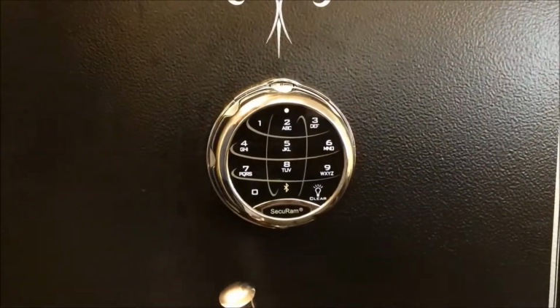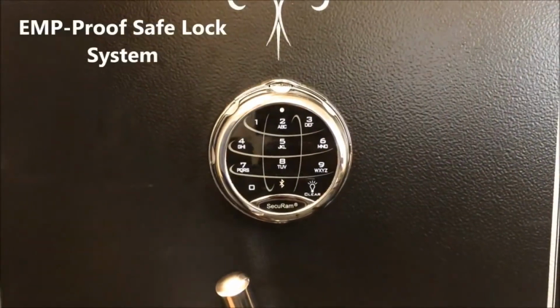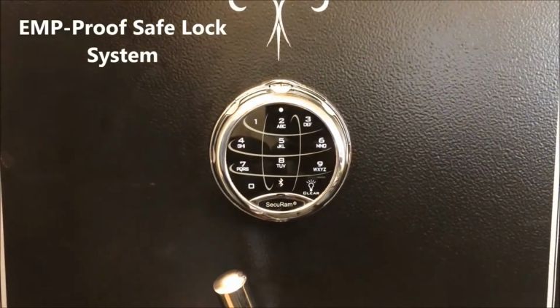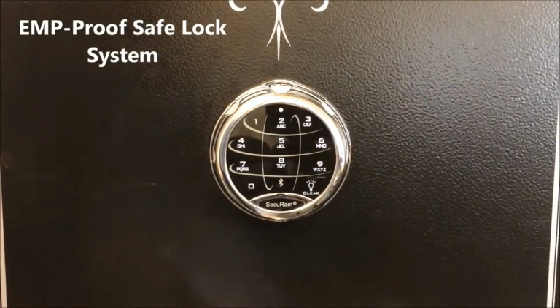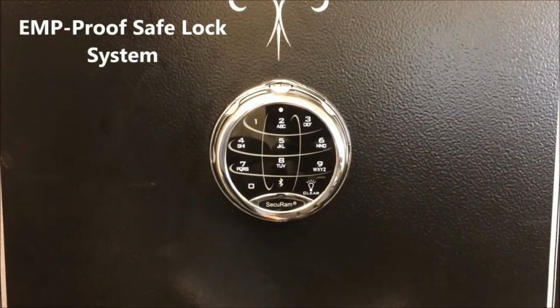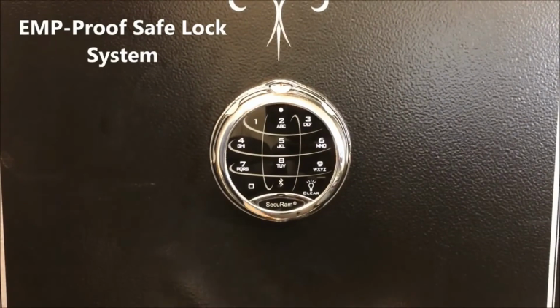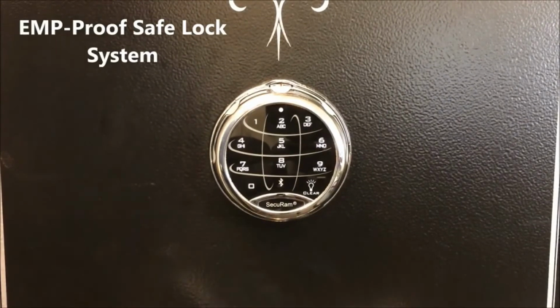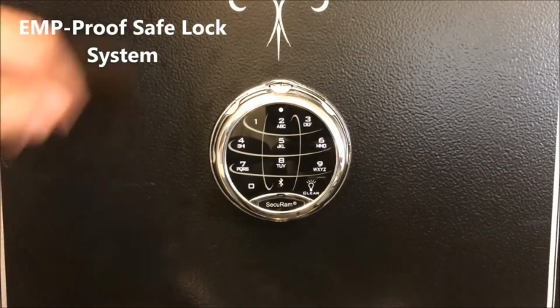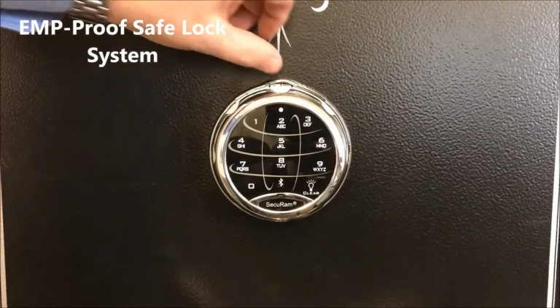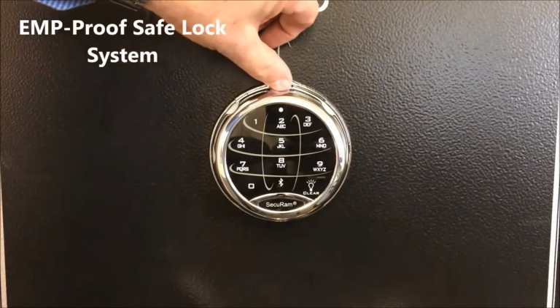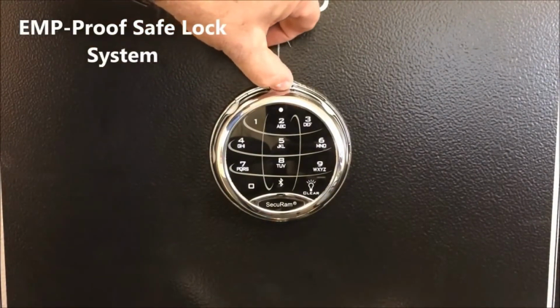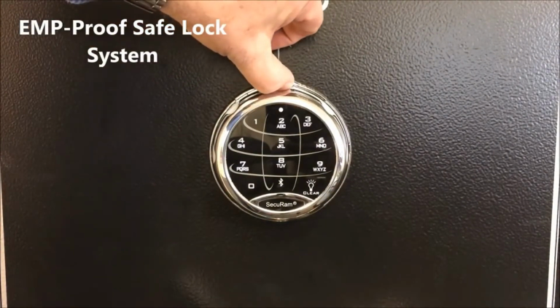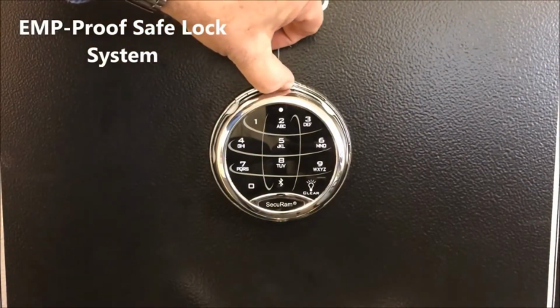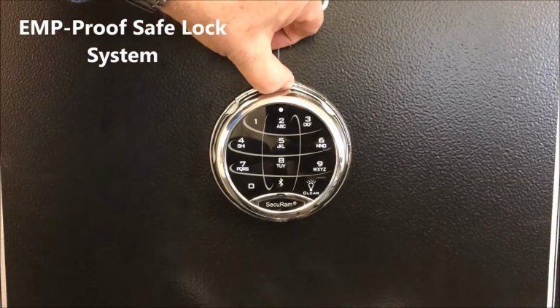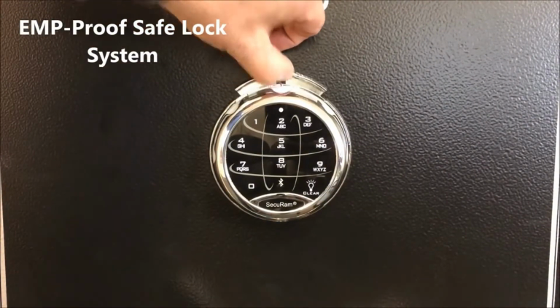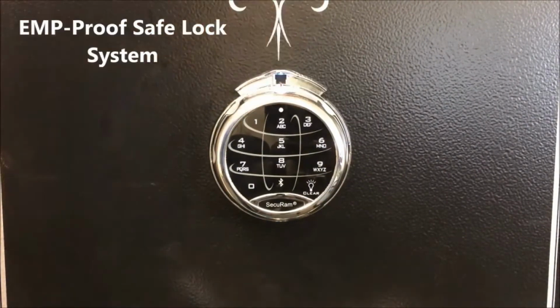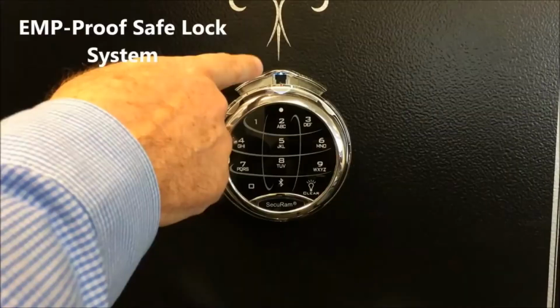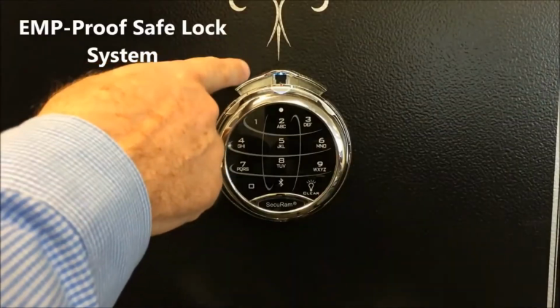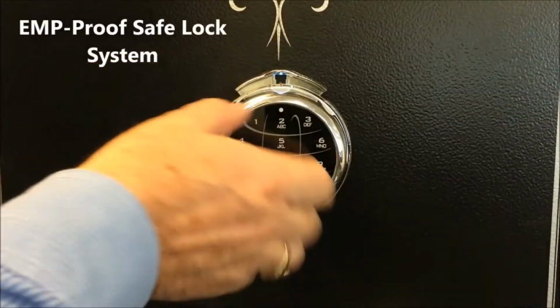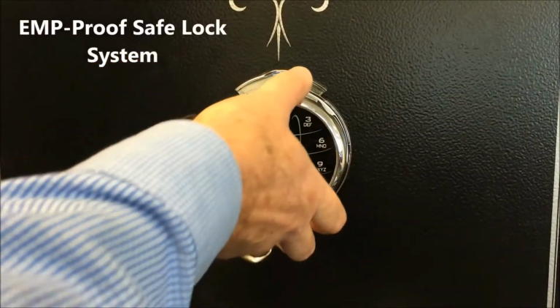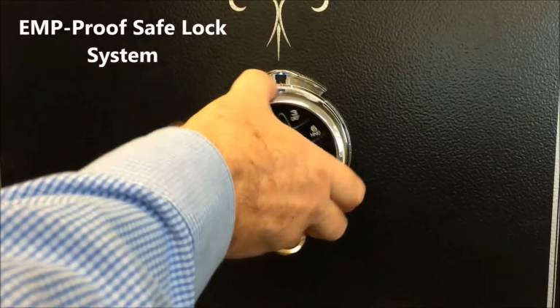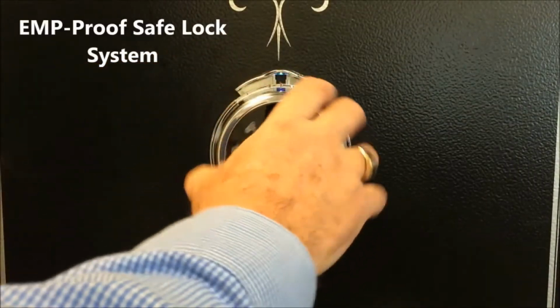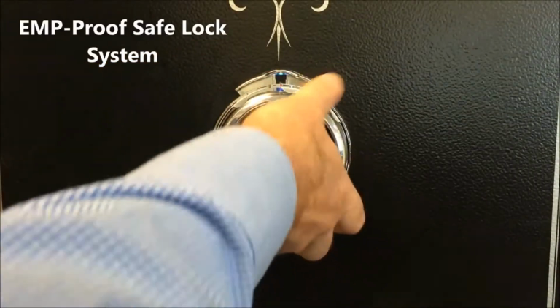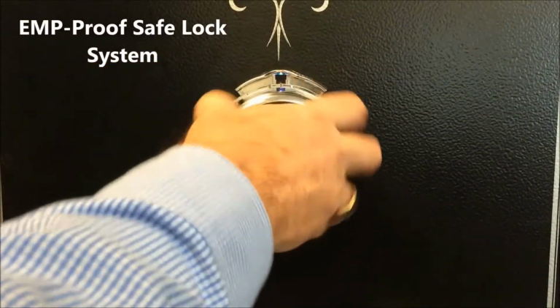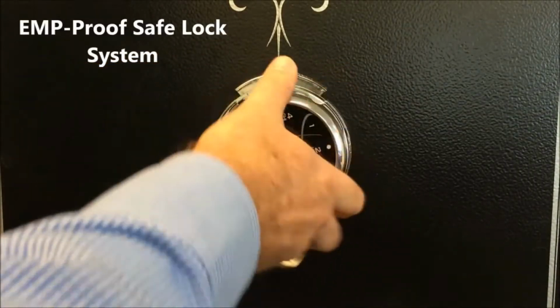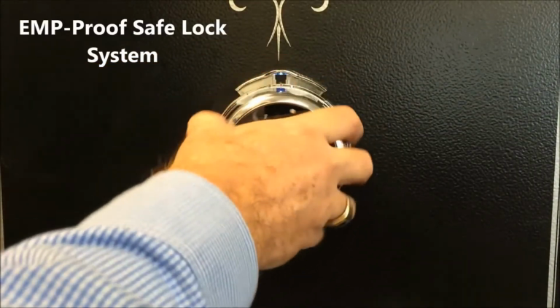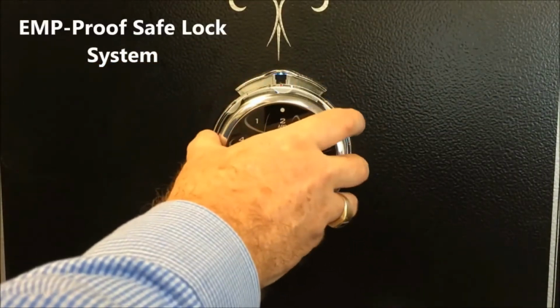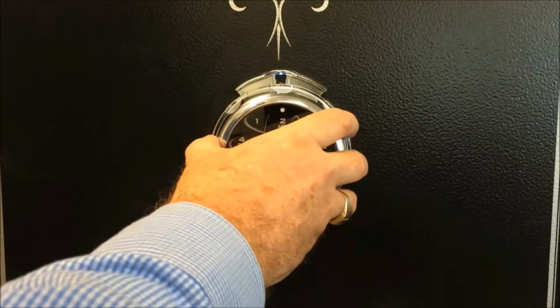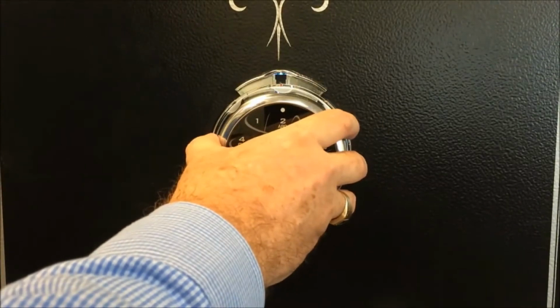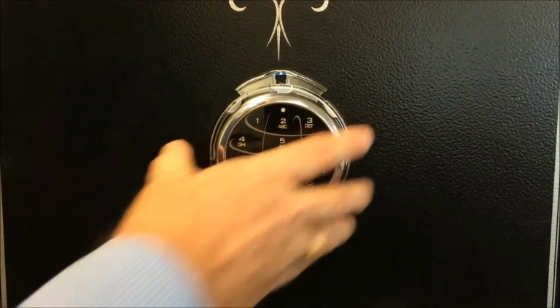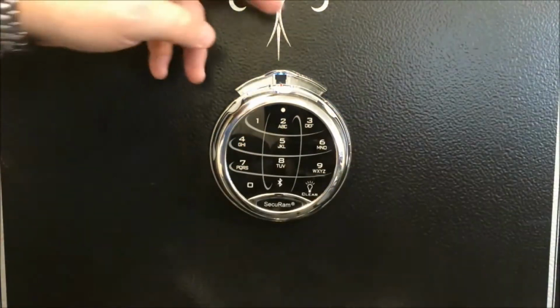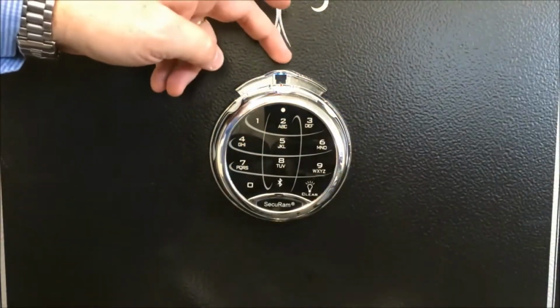We also have a unique feature in that you can dial a combination. You dial a combination by raising the spindle release, and now you can turn the dial in order to dial a combination. I'll get a close-up of that so you can see how that works.